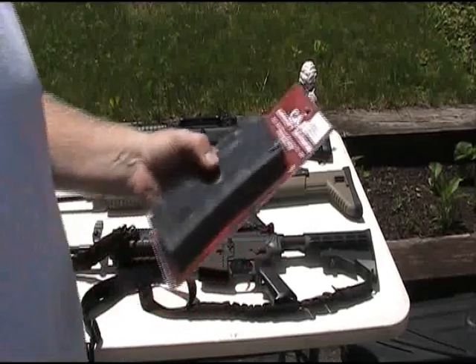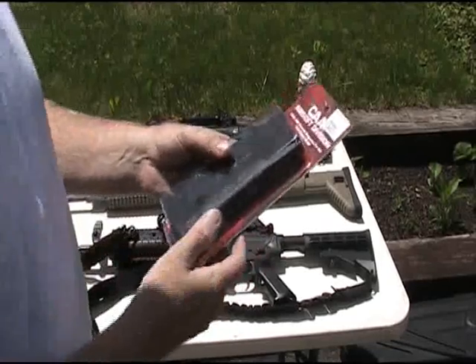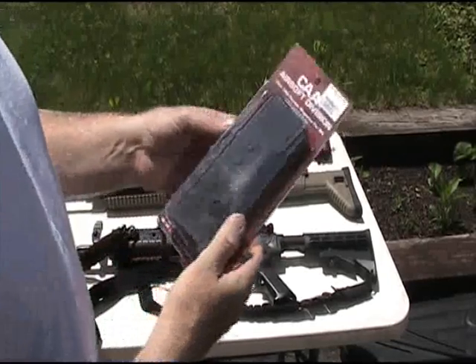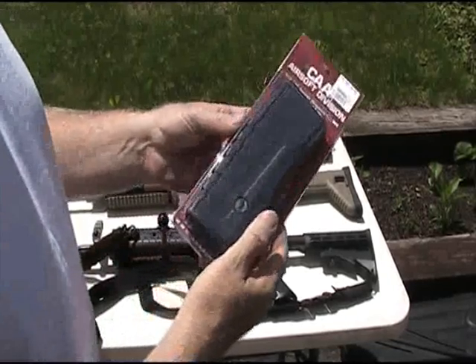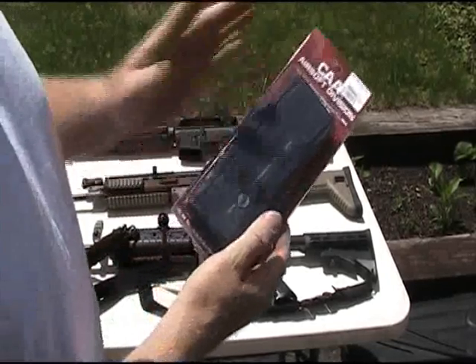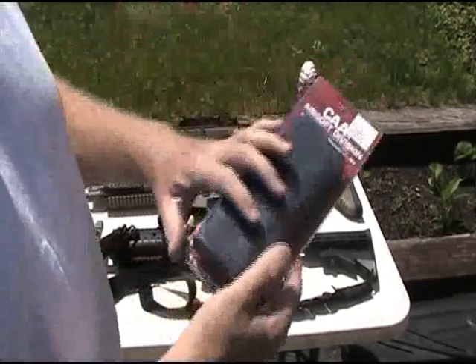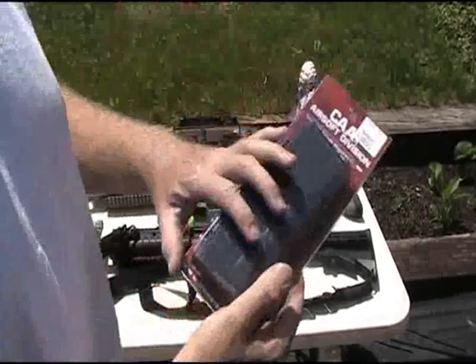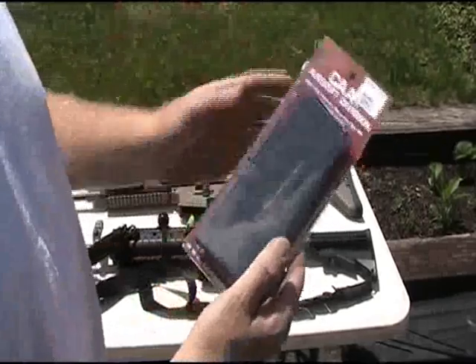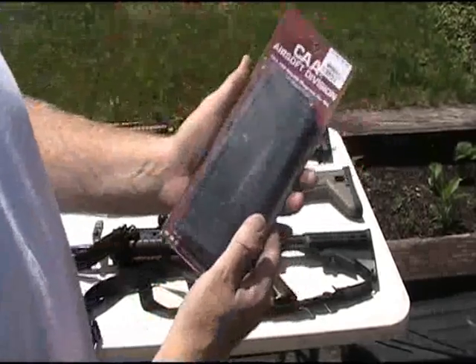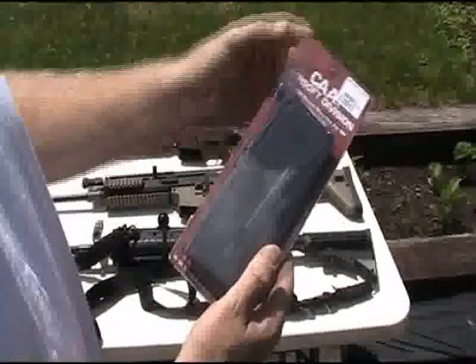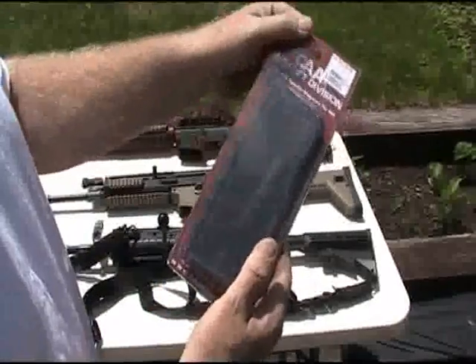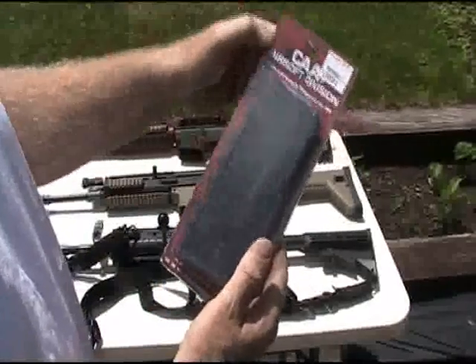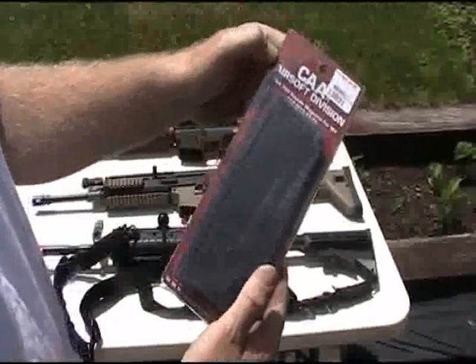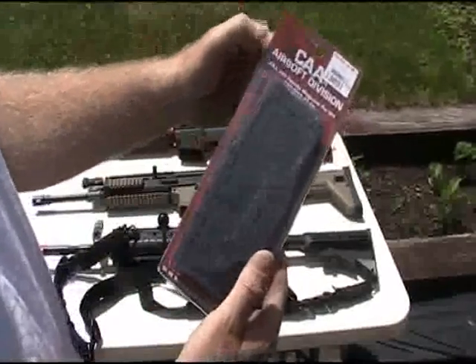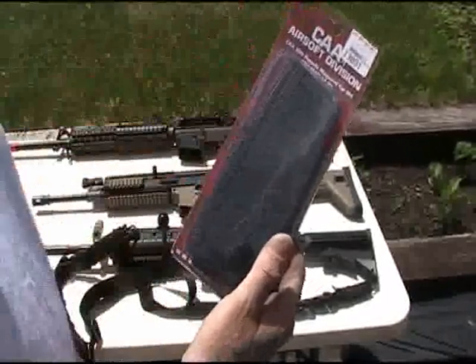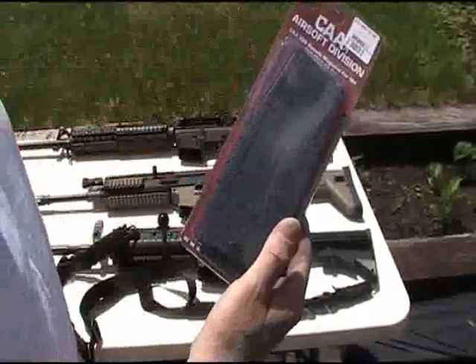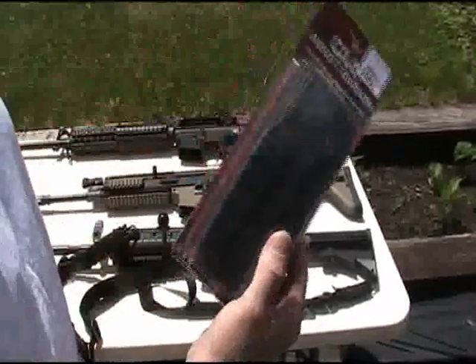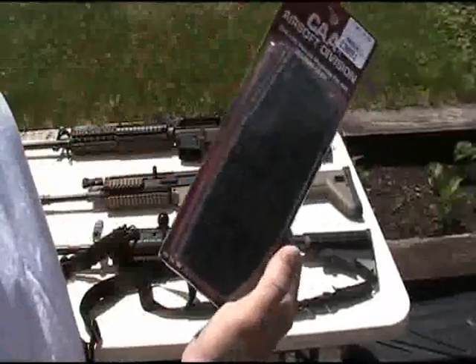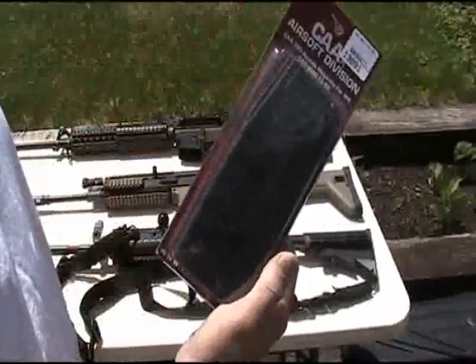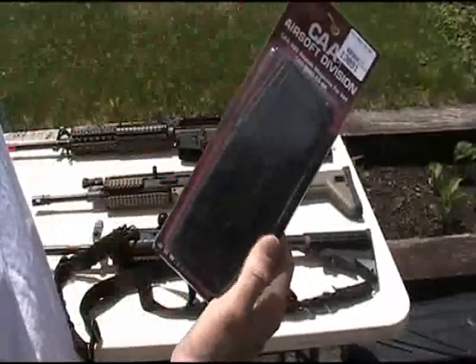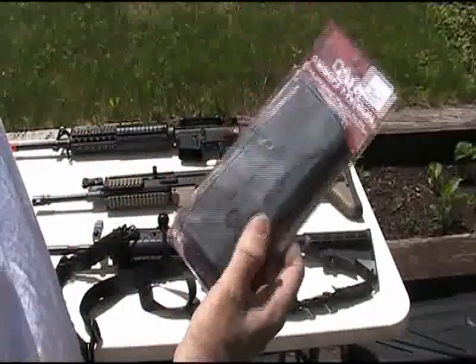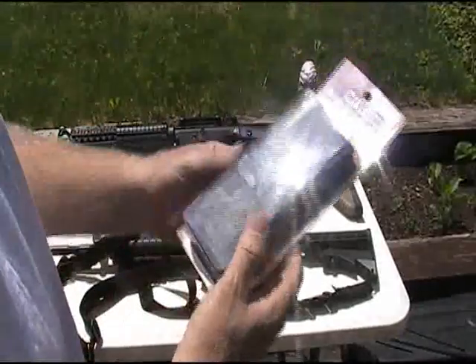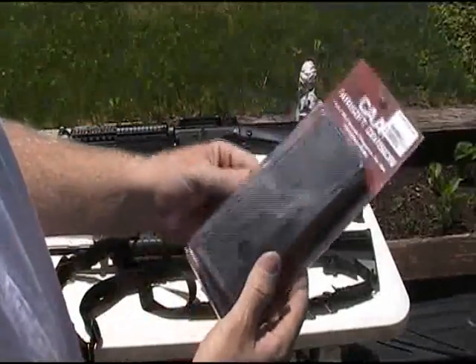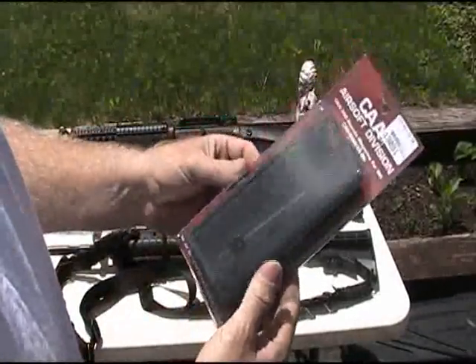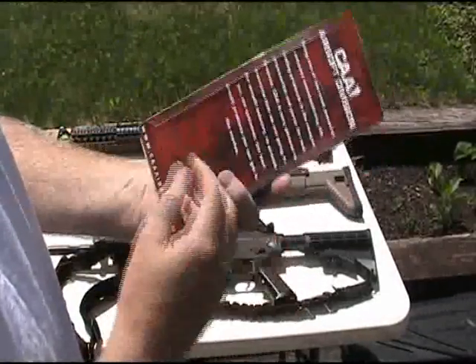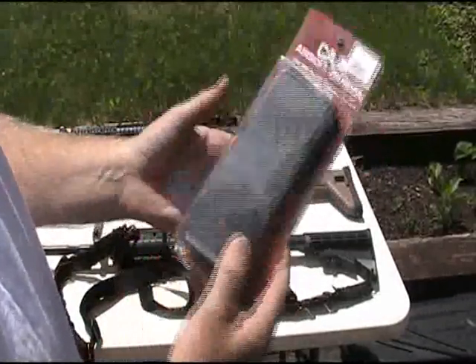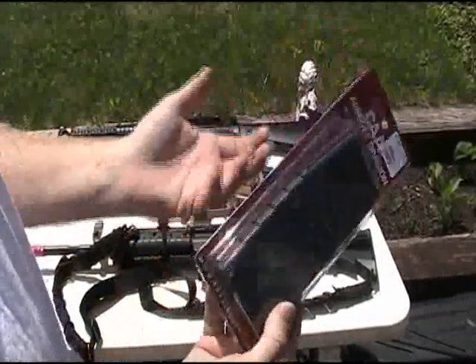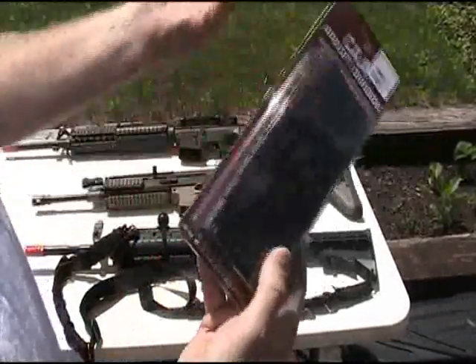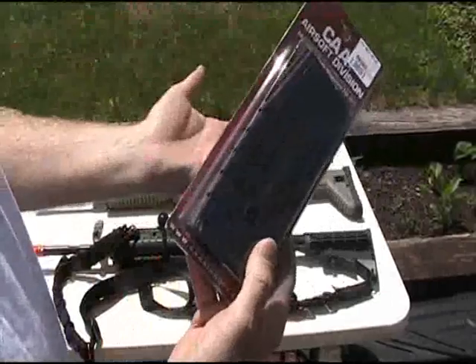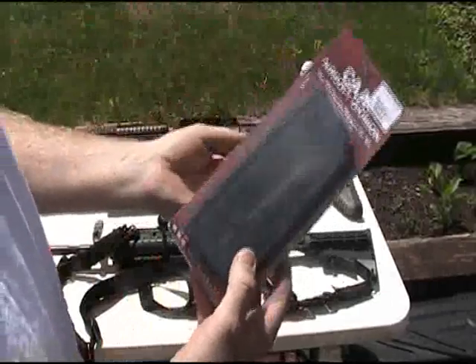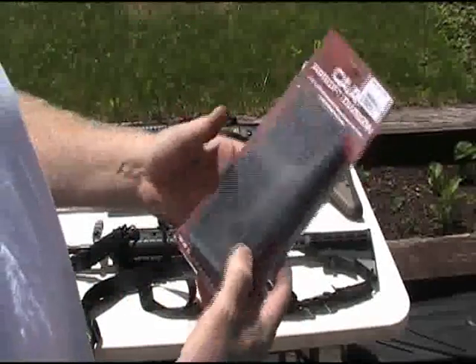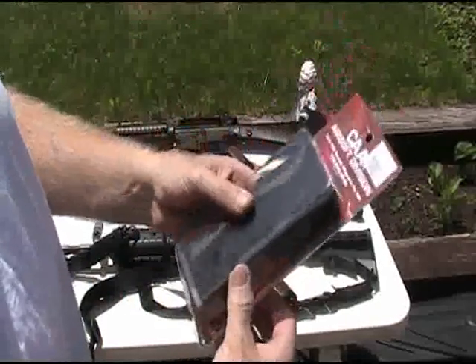Today we're going to do a quick review of a magazine. This is a CAA Airsoft Division 360-round high cap for an M4/M16. First impressions just looking at the packaging — standard packaging, there's nothing special about it.